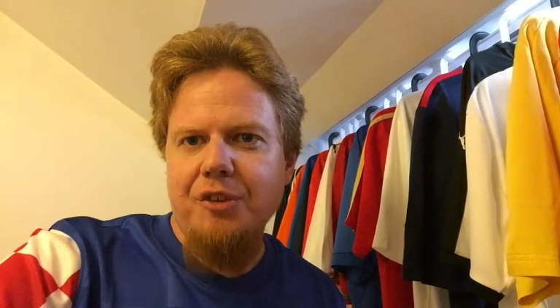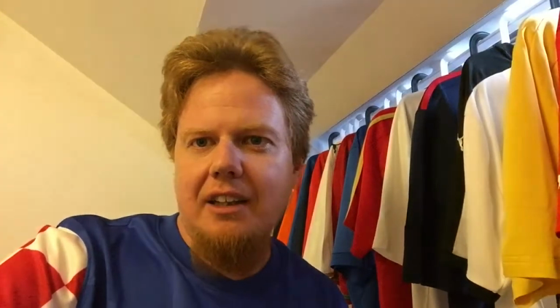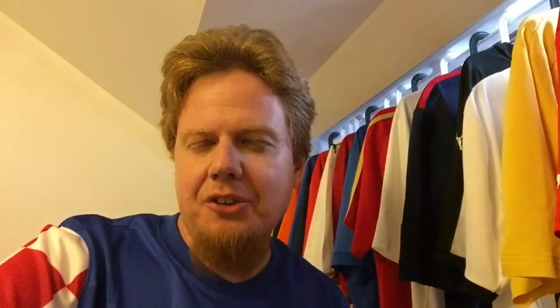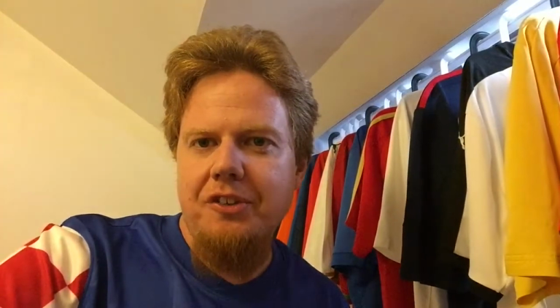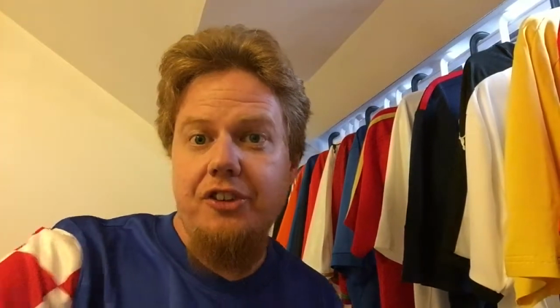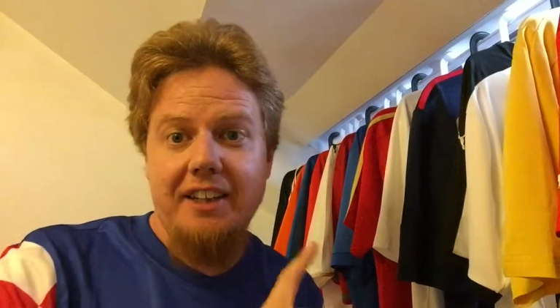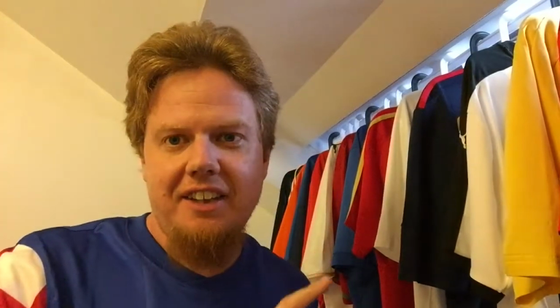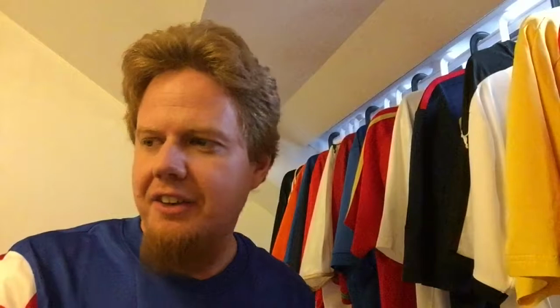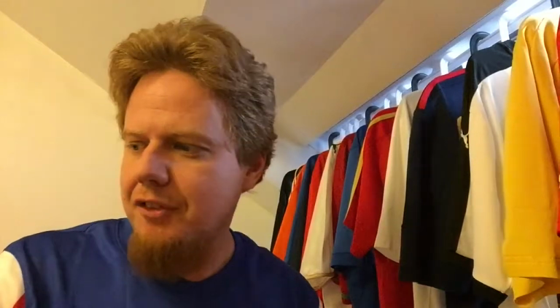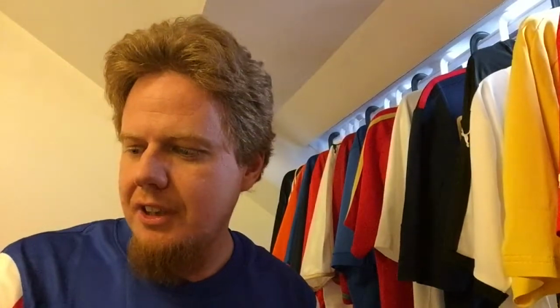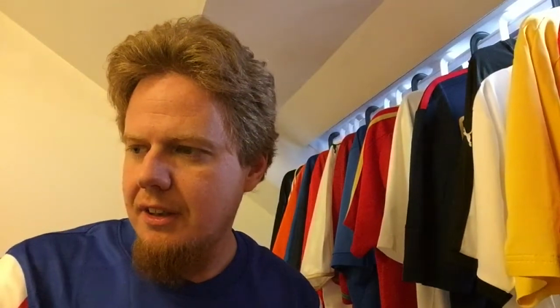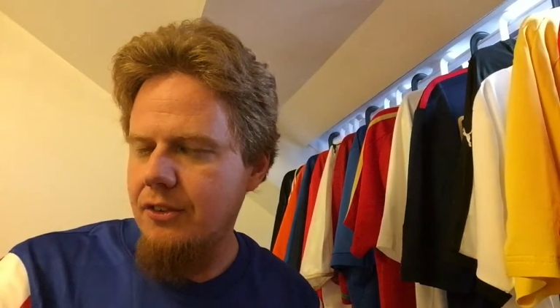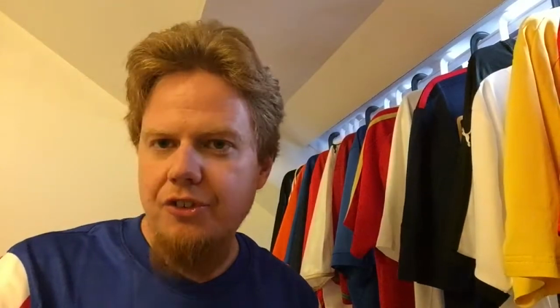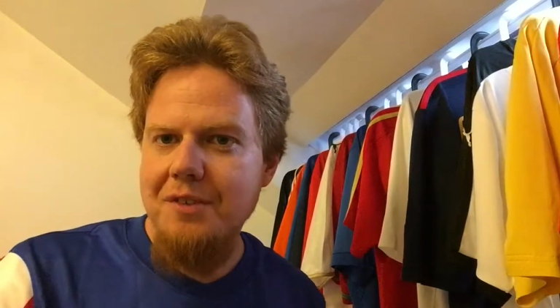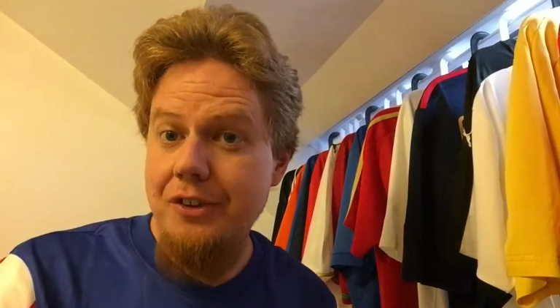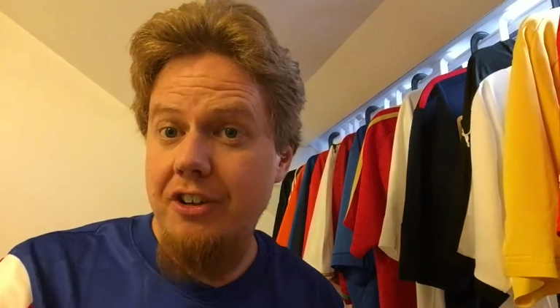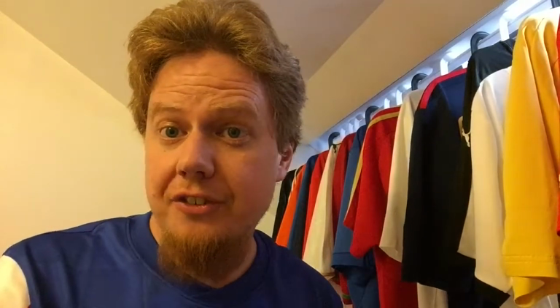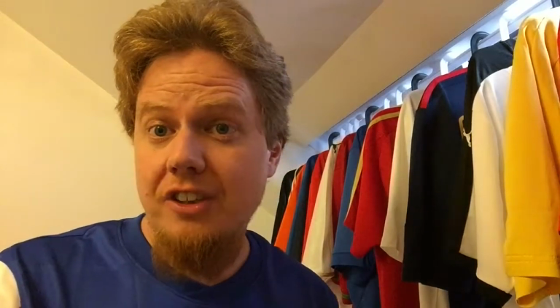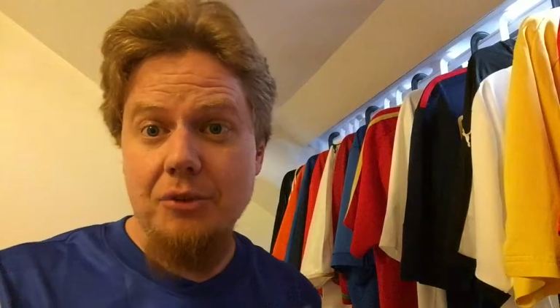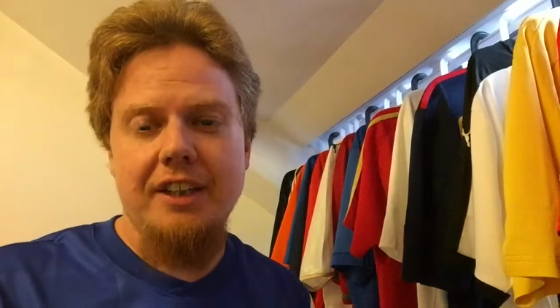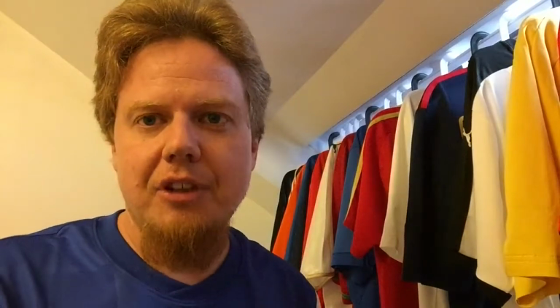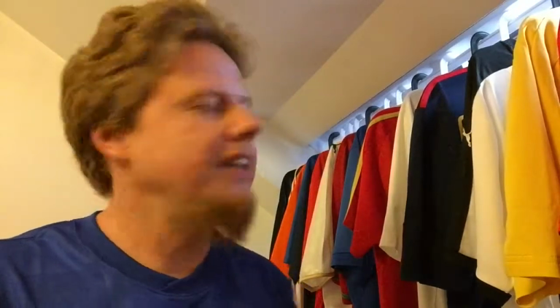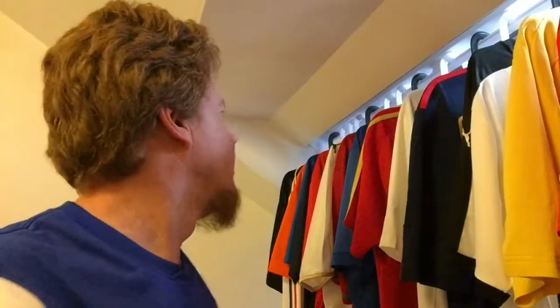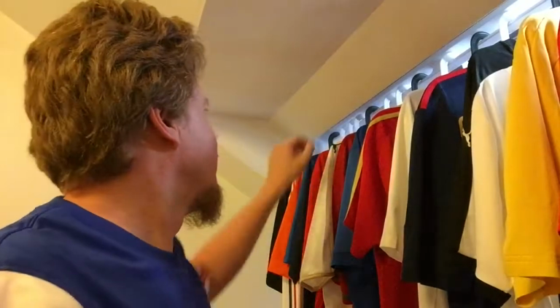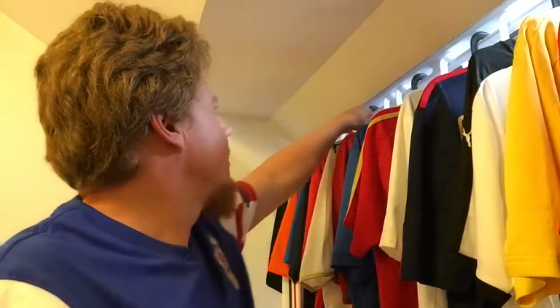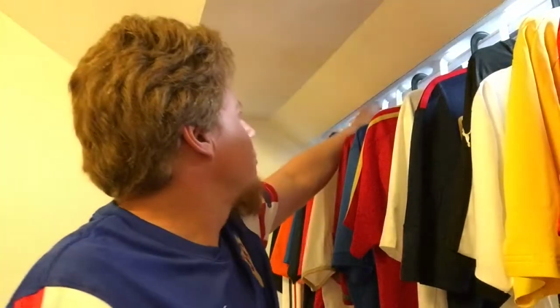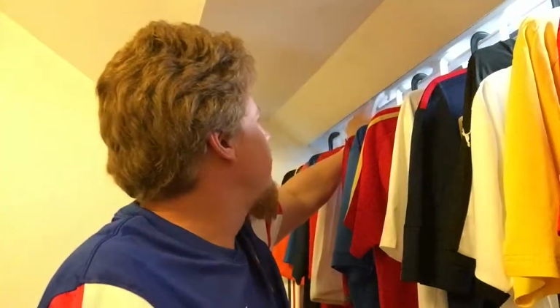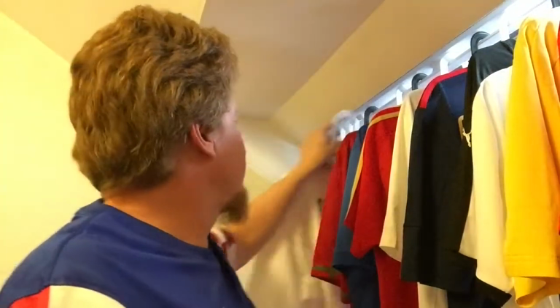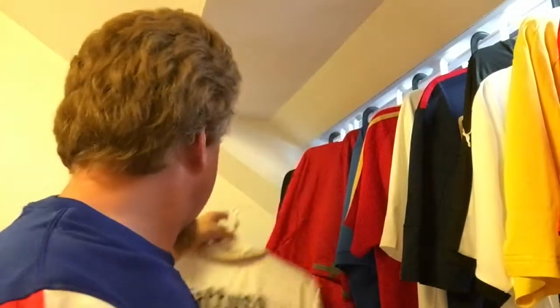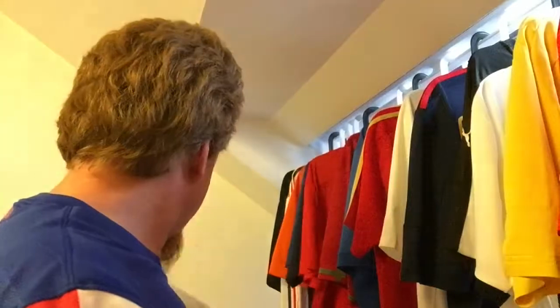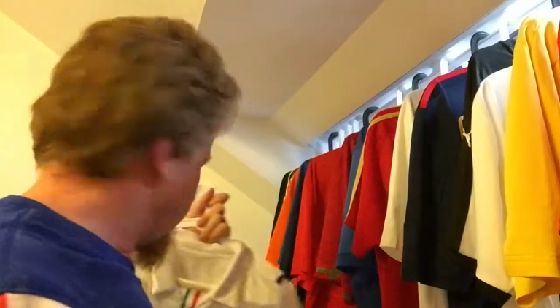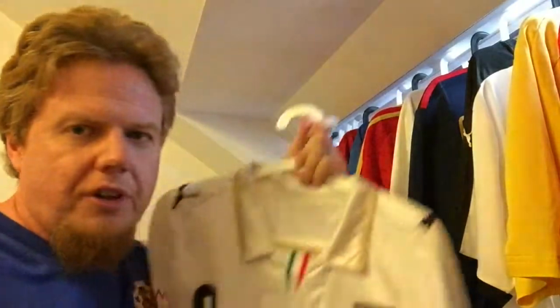I have one final Euro 2008 jersey hanging here. I think I have only the two Austria jerseys and a very special Netherlands jersey that I don't have hanging here, so I will show you later. But the one I want to show you is the Italy Away jersey 2008.